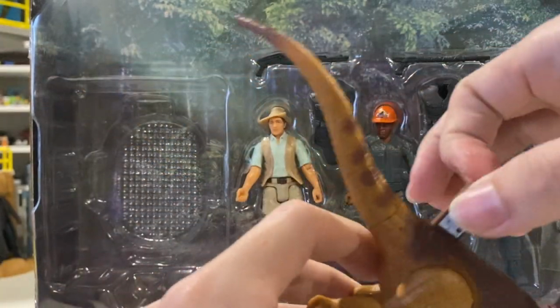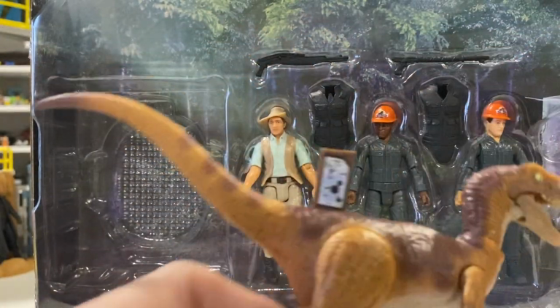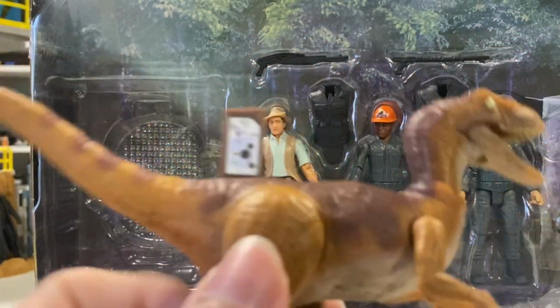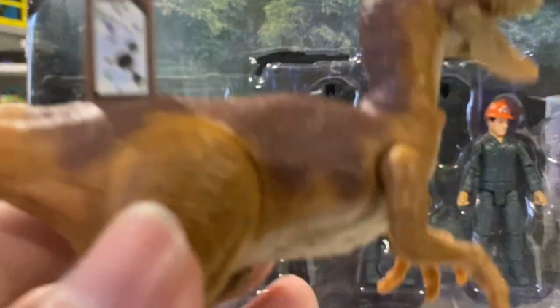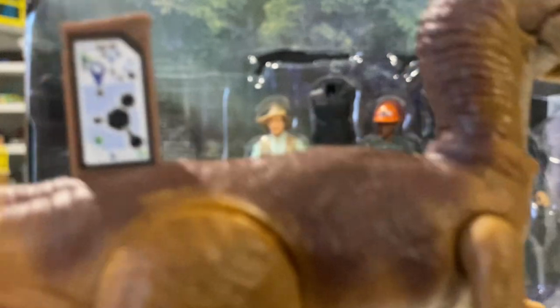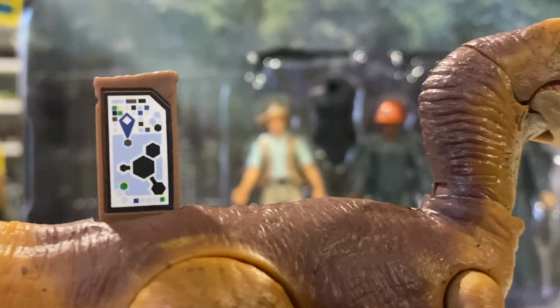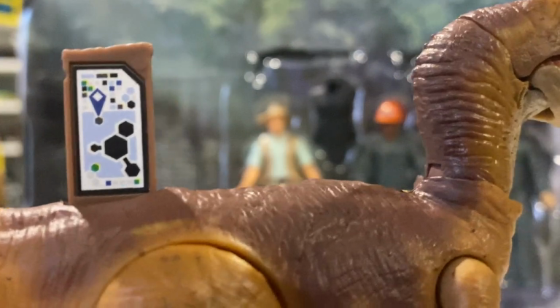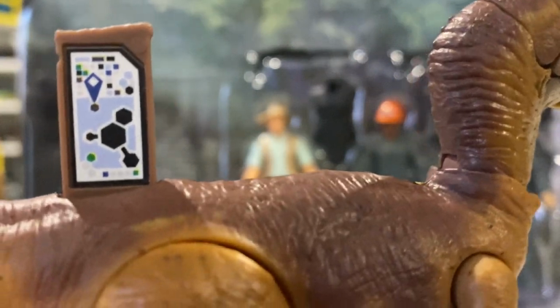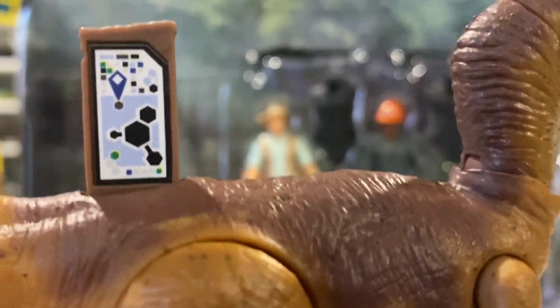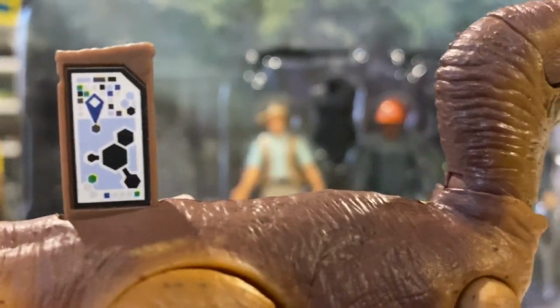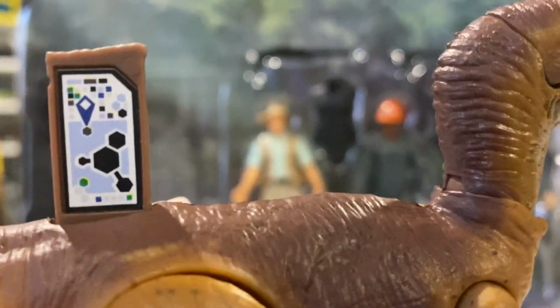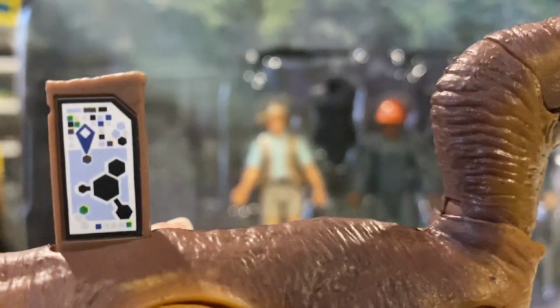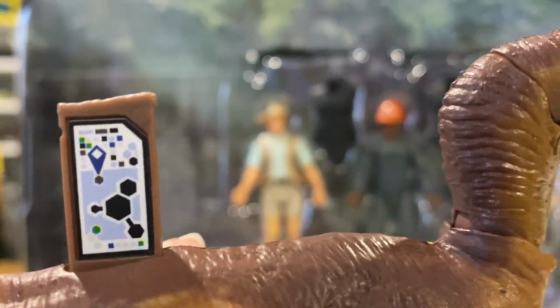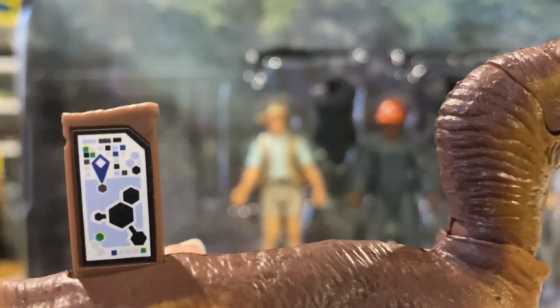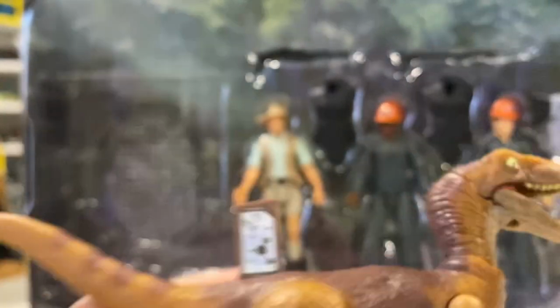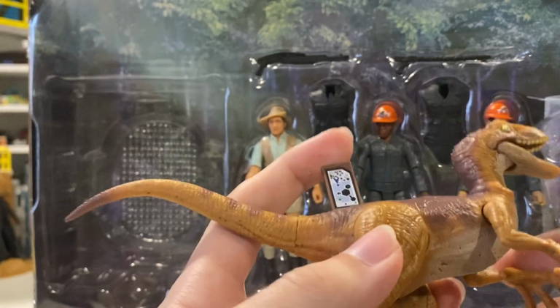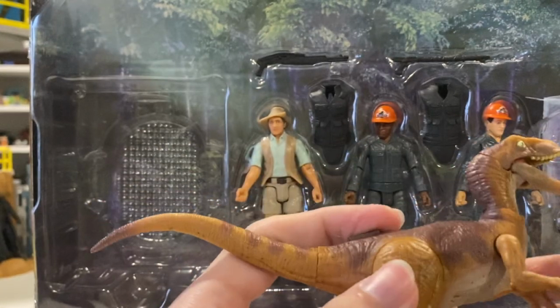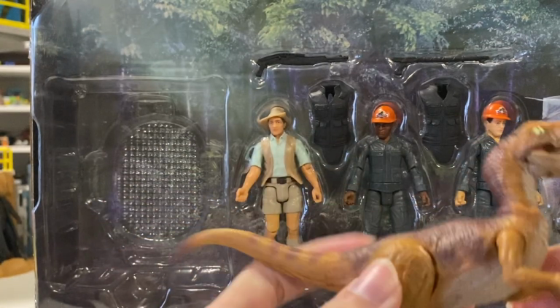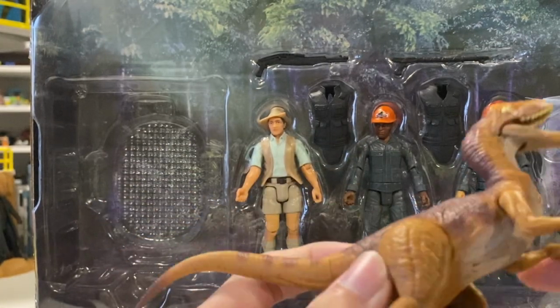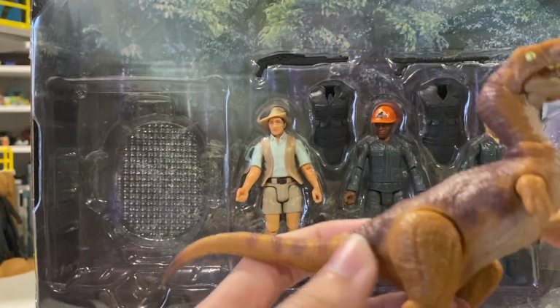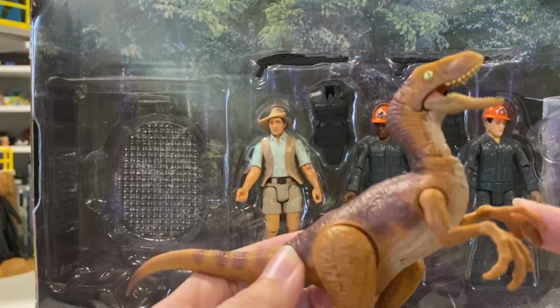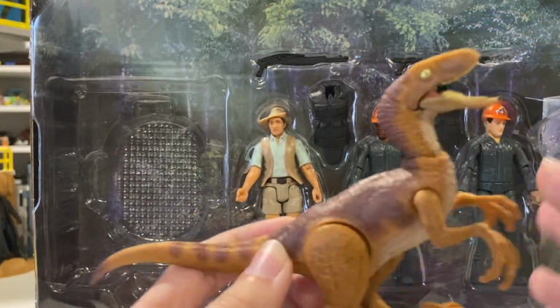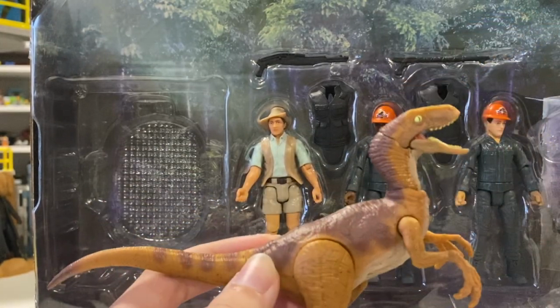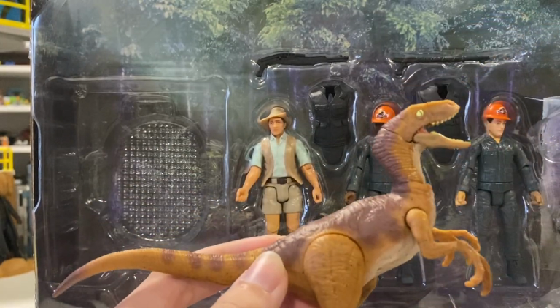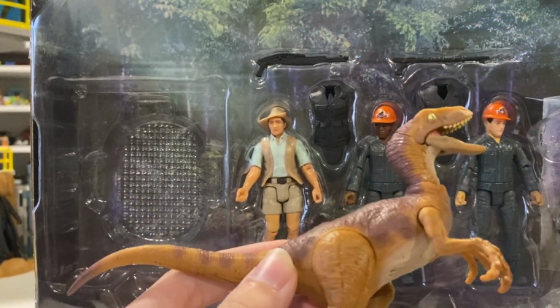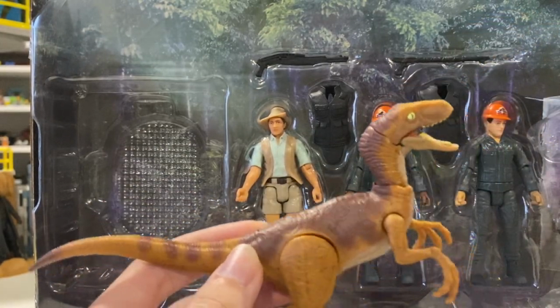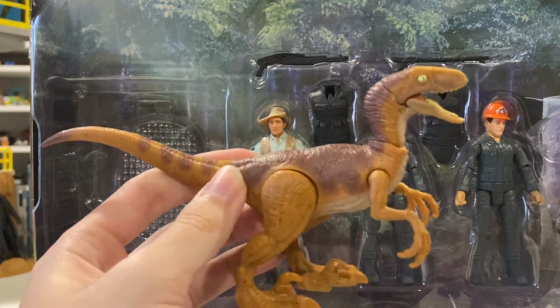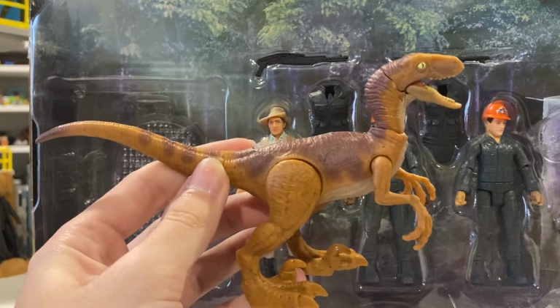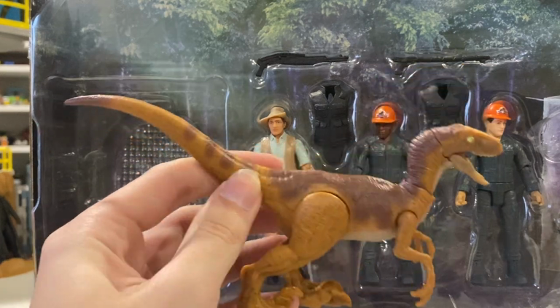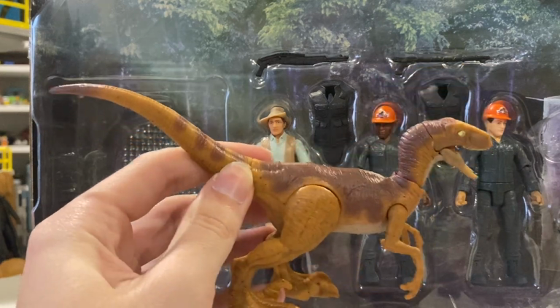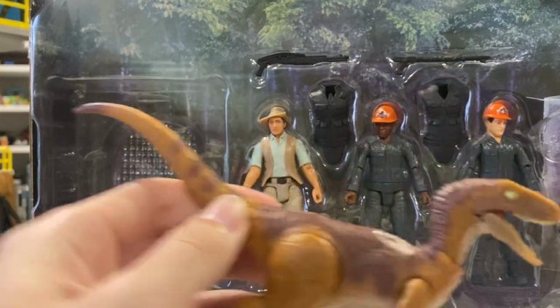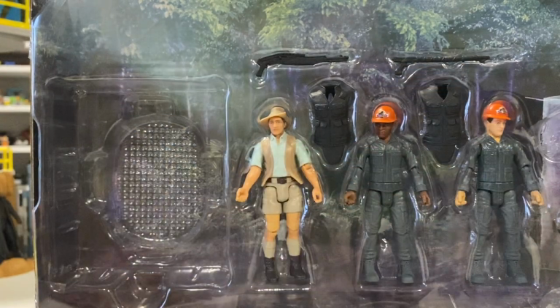I'll grab you guys a scan code real quick — won't forget it this time. There you go, you can just pause the video and scan it. The Raptor is spectacular. No paint on the claws, but they did a phenomenal job painting the rest of the body. Fantastic.